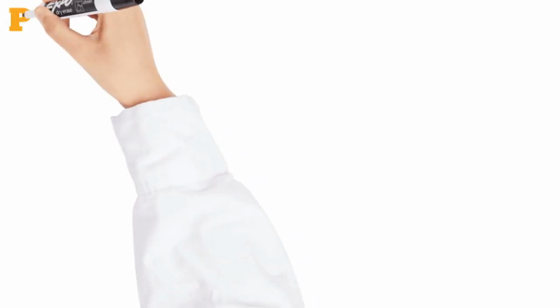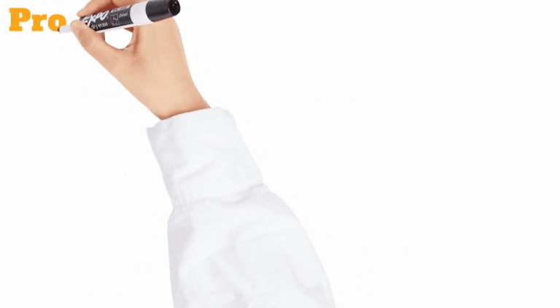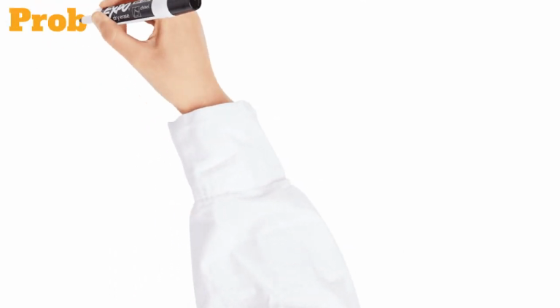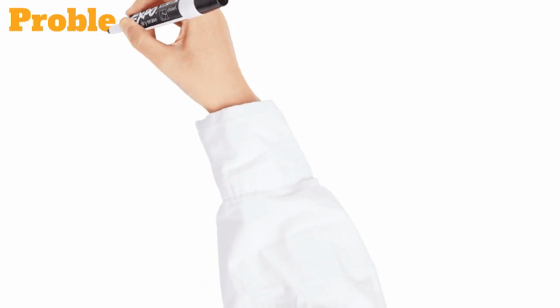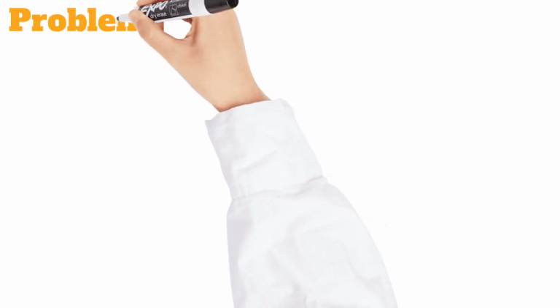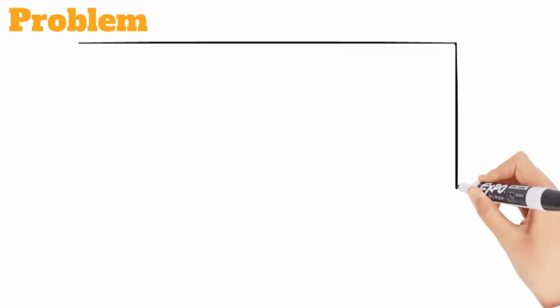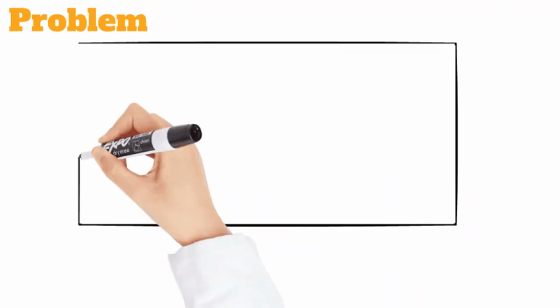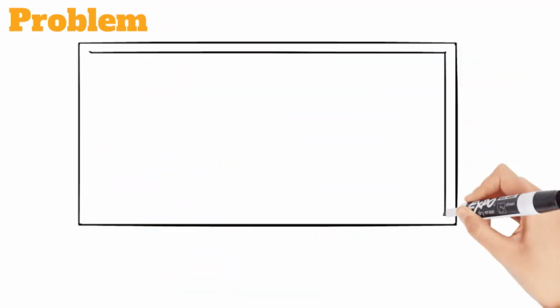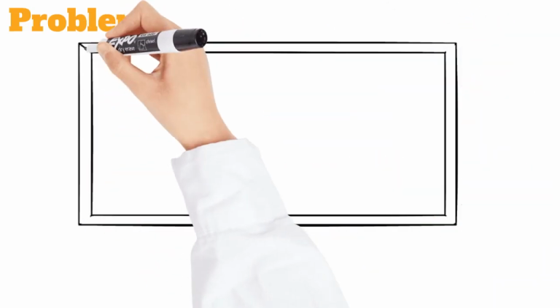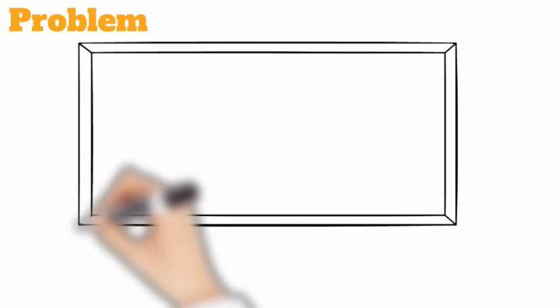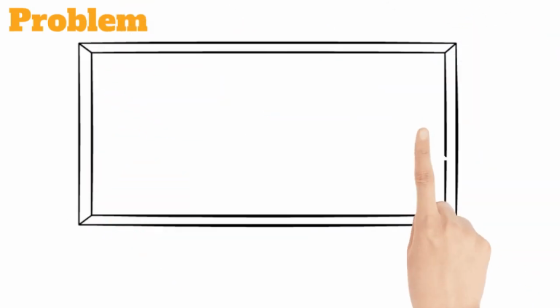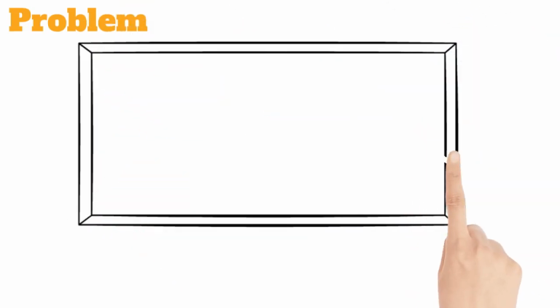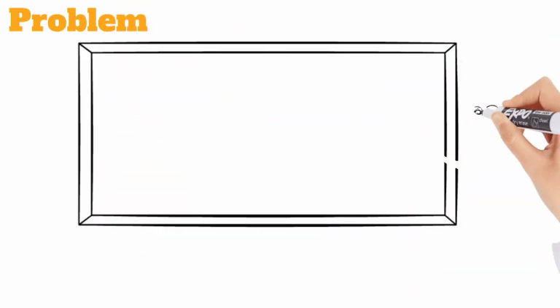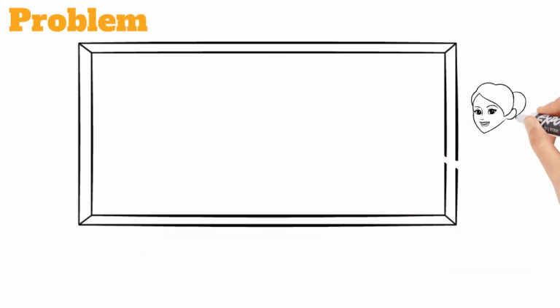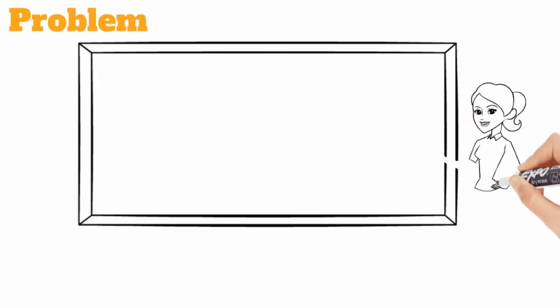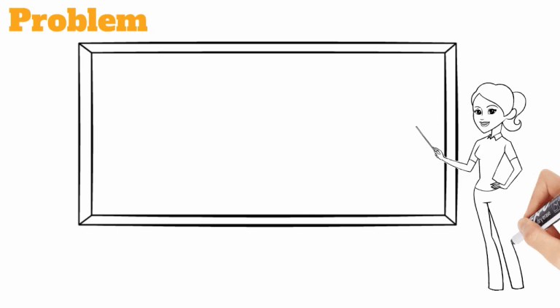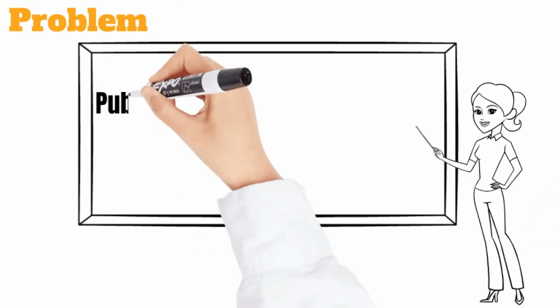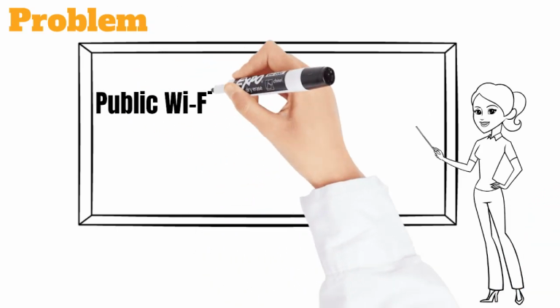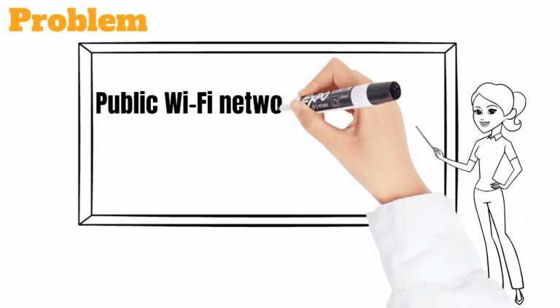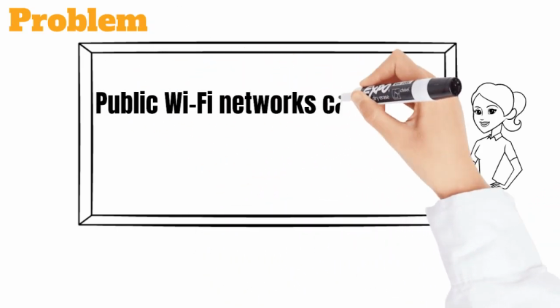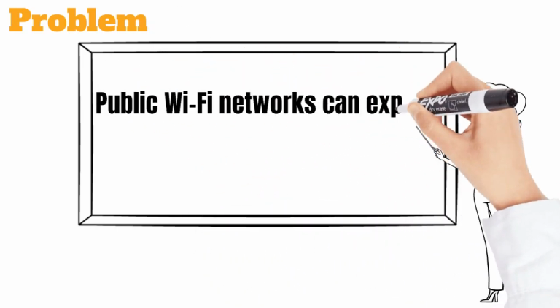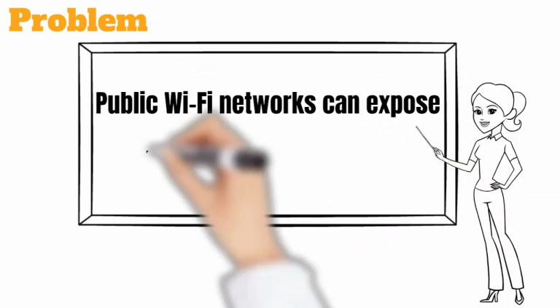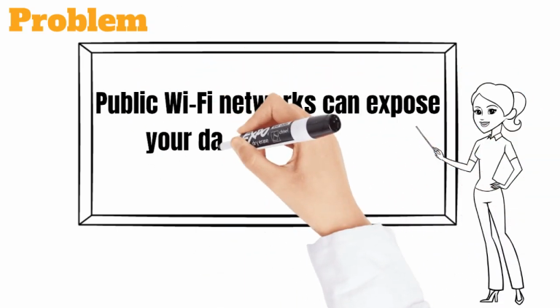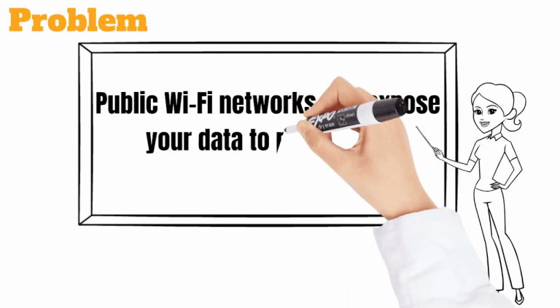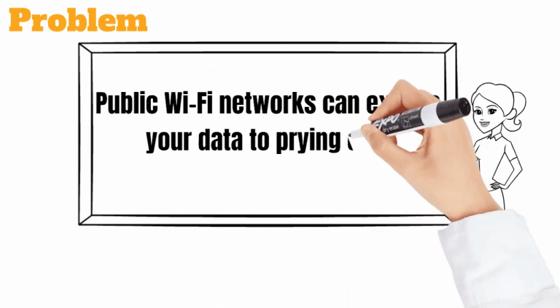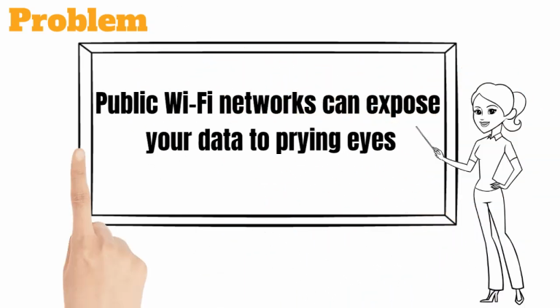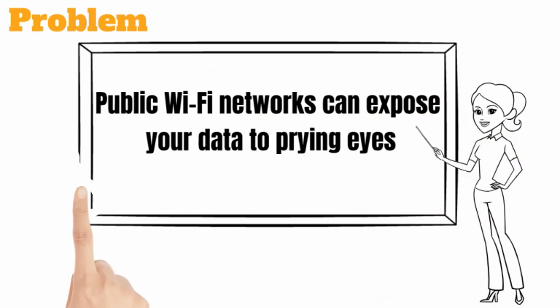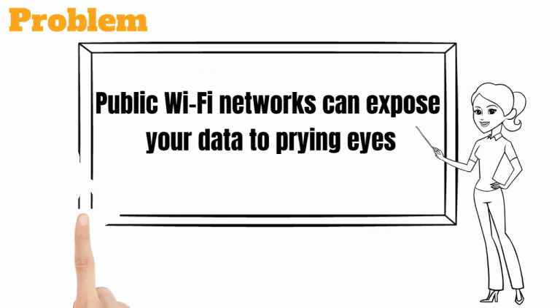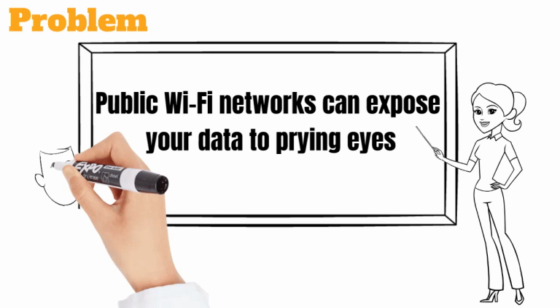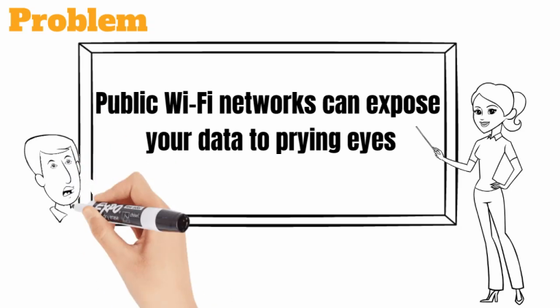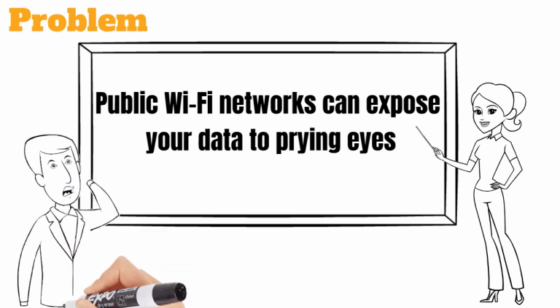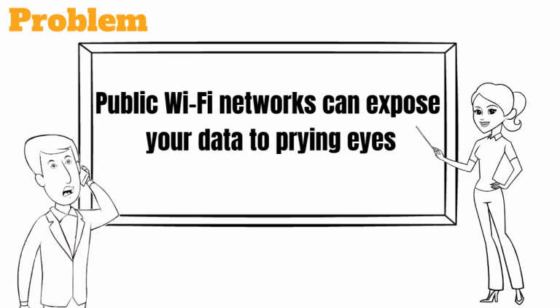Public Wi-Fi is everywhere — coffee shops, airports, malls — but these networks can expose your data to prying eyes. Hackers can access your information, intercept data, and even steal your identity without you ever realizing it. Yikes, right?